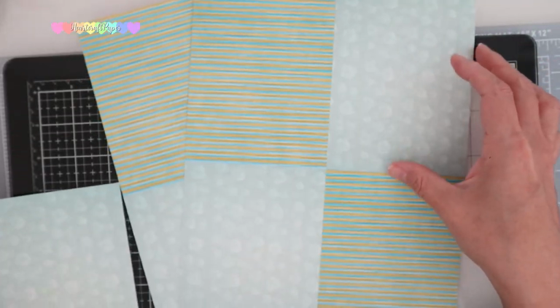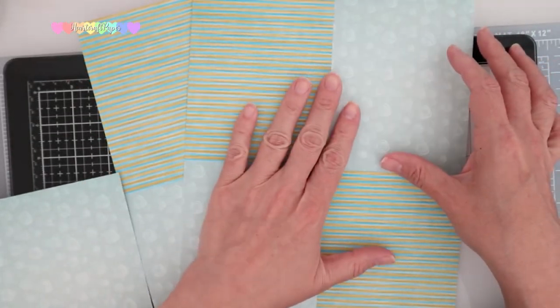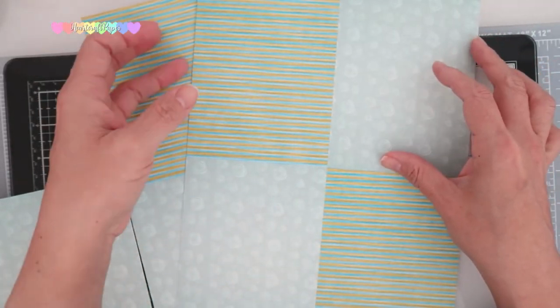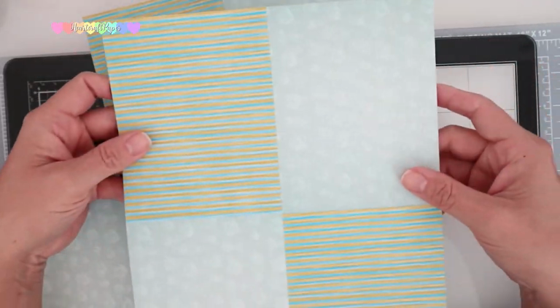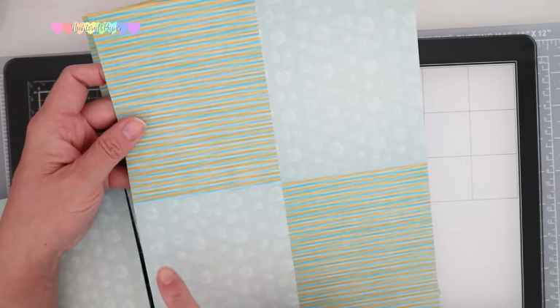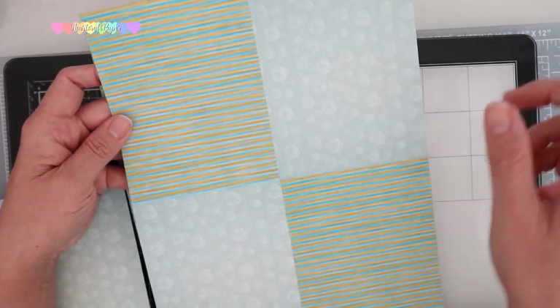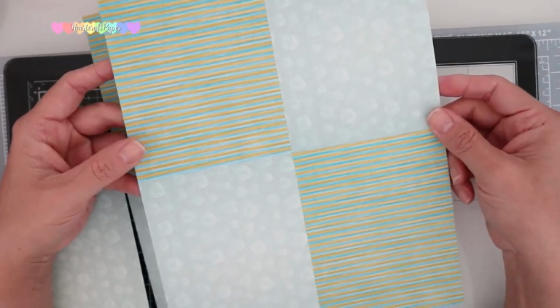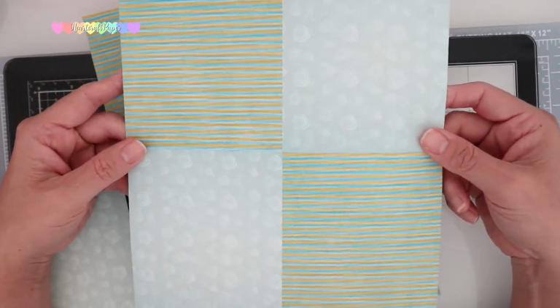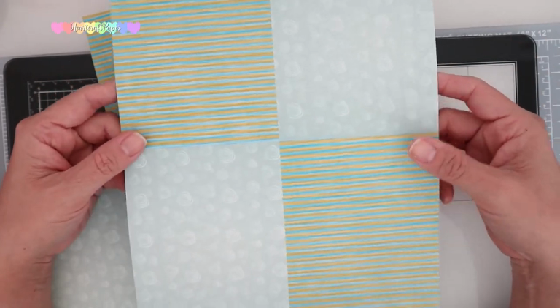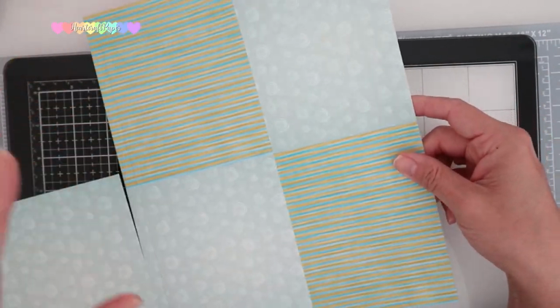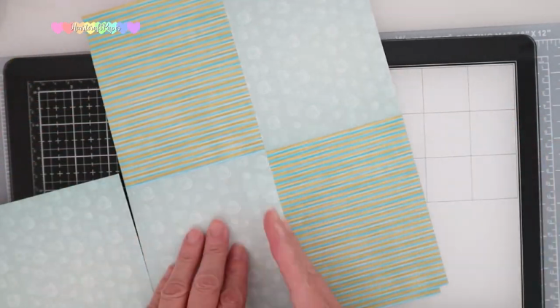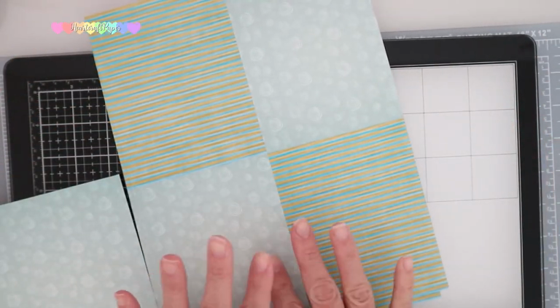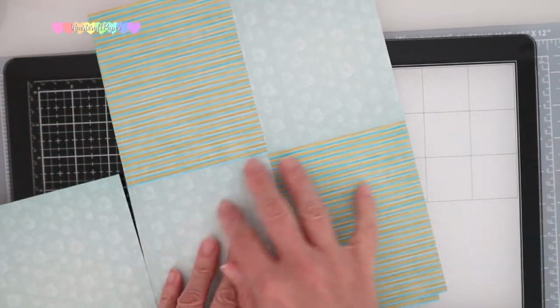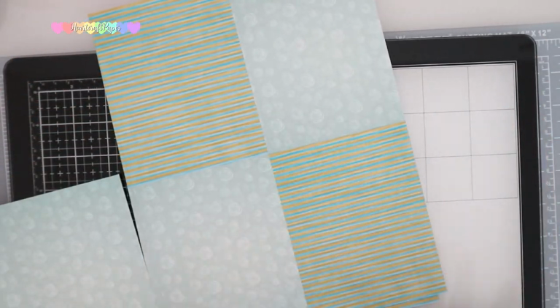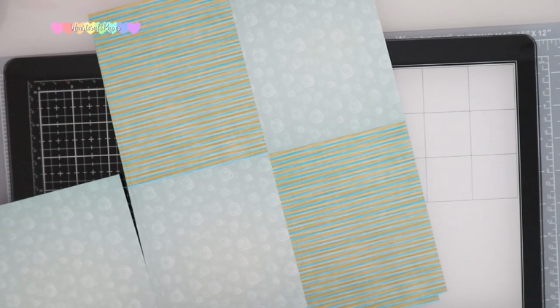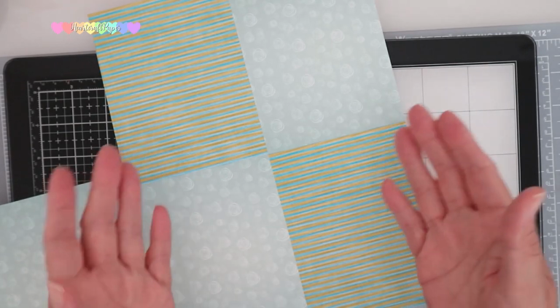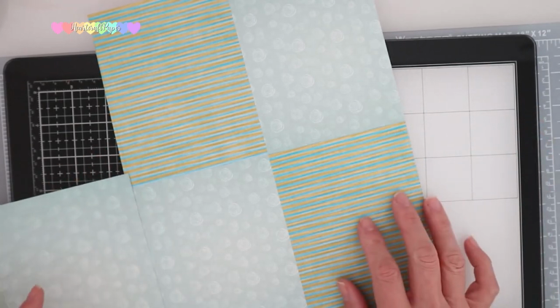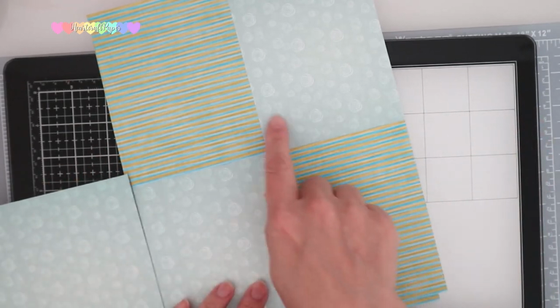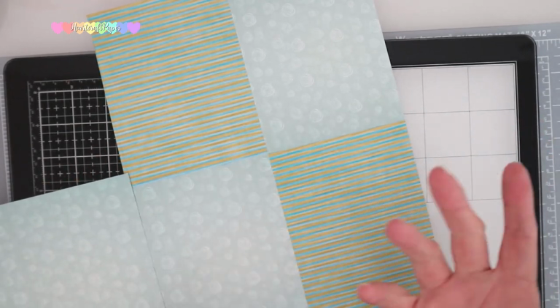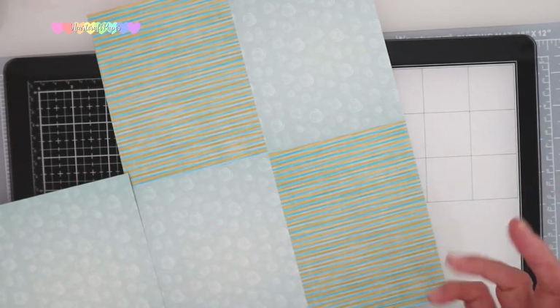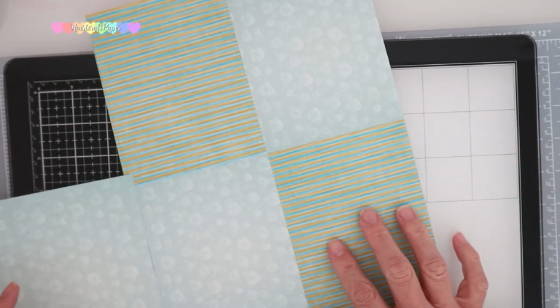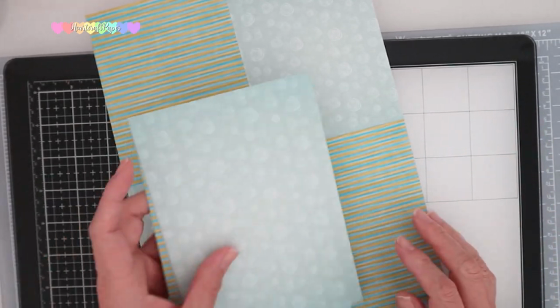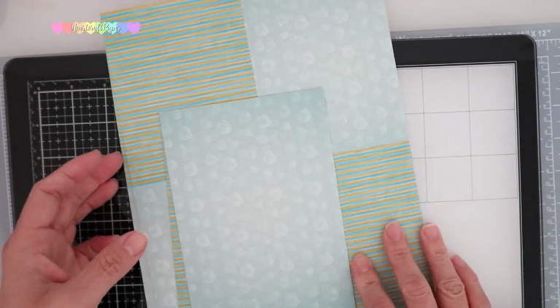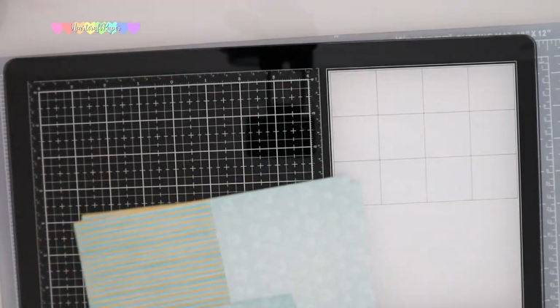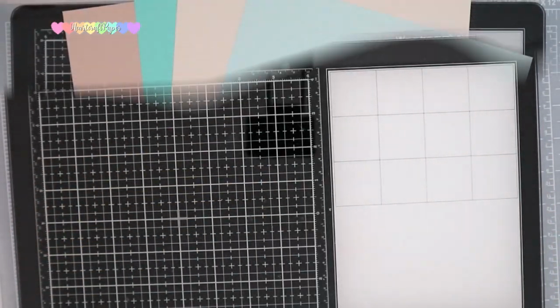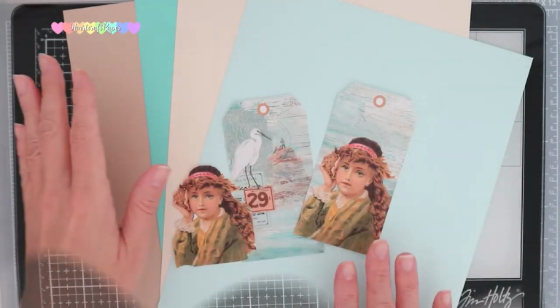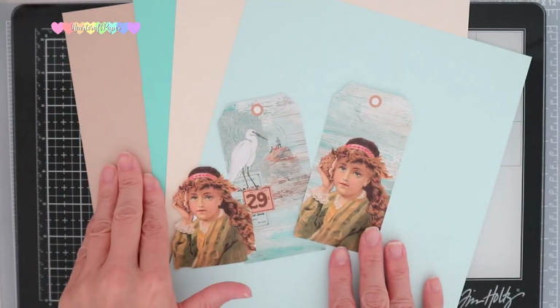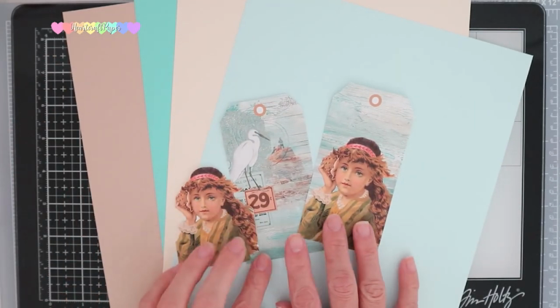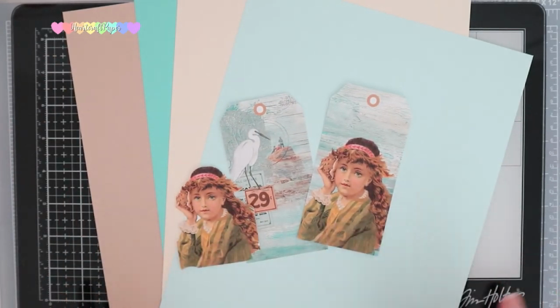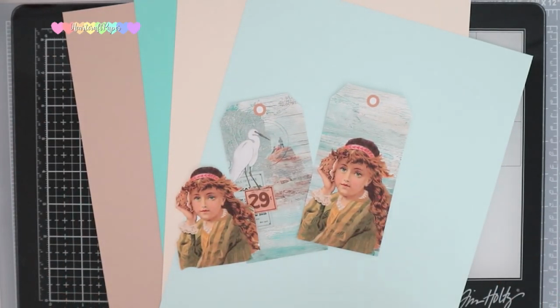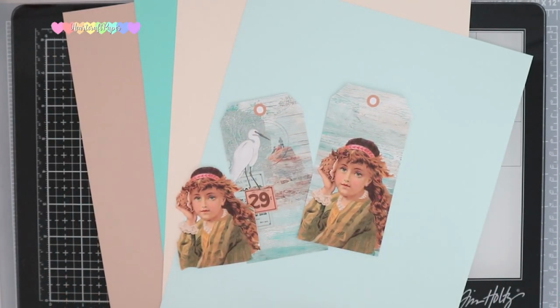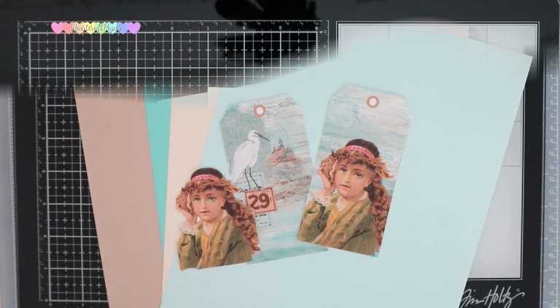I printed these on eight and a half by eleven and as you can see they come in A4 and also half sheets. I think this section here would be perfect to cut out the center. Here's the color palette that I chose — I think they matched the gift tags perfectly.